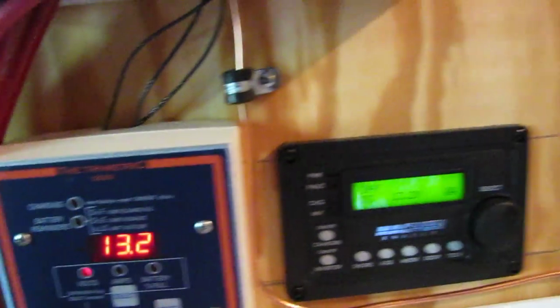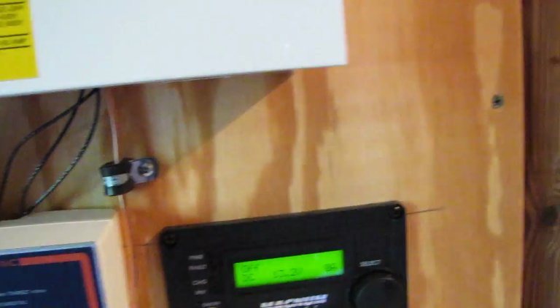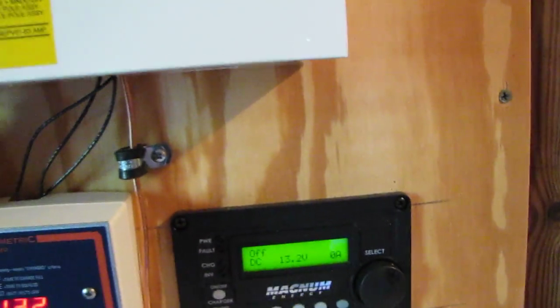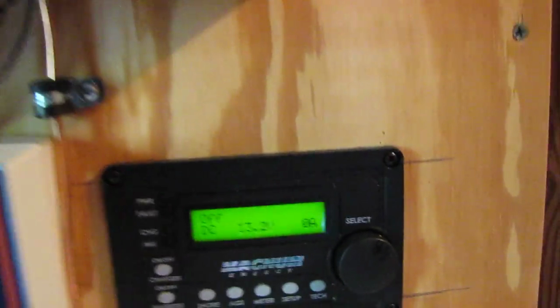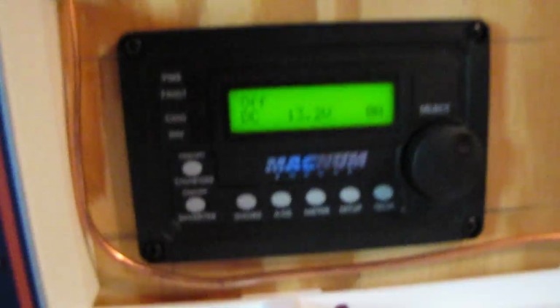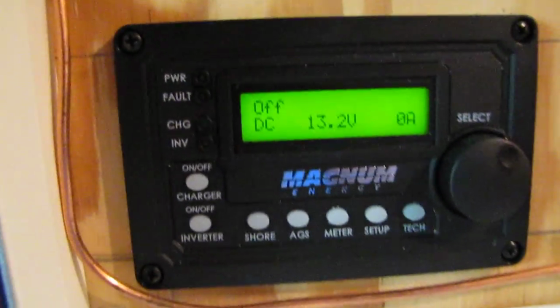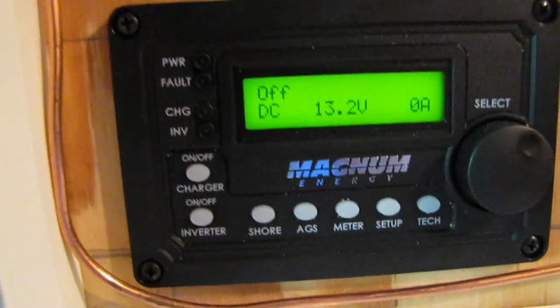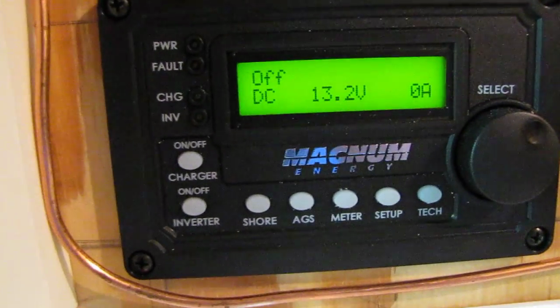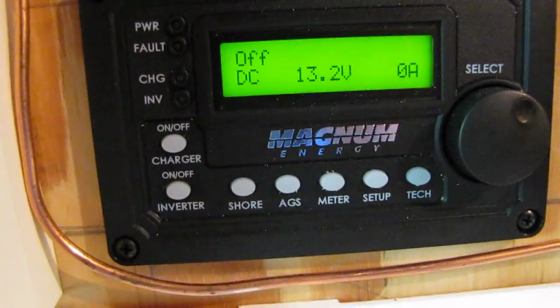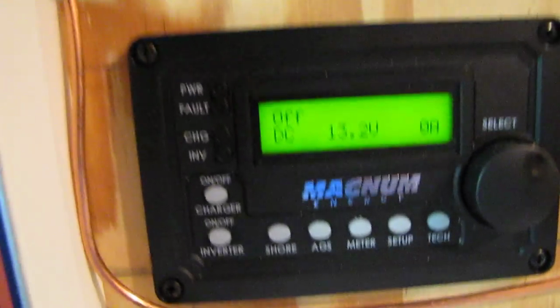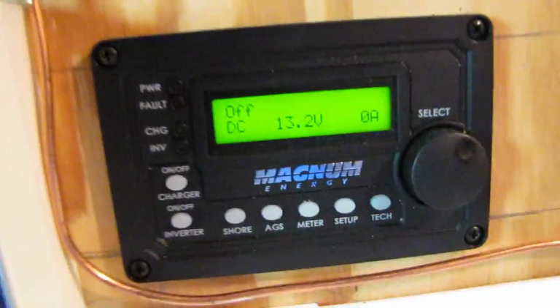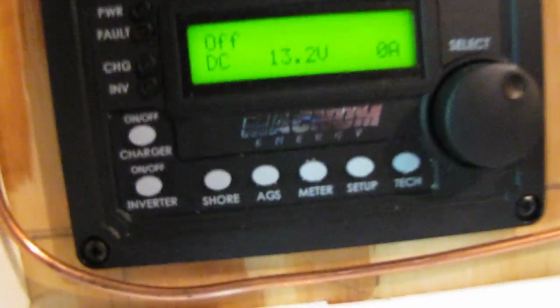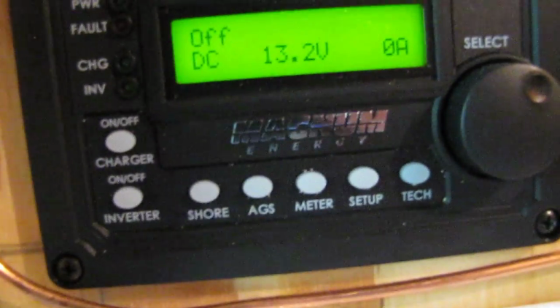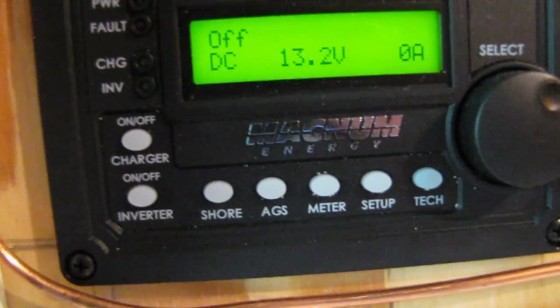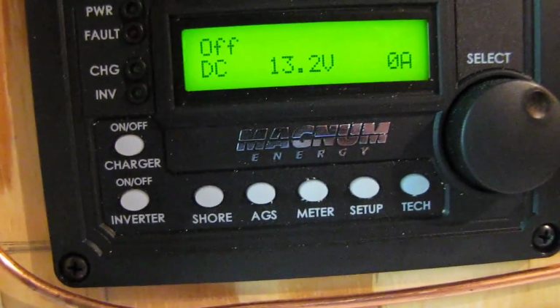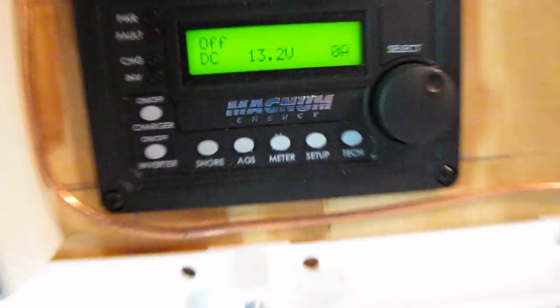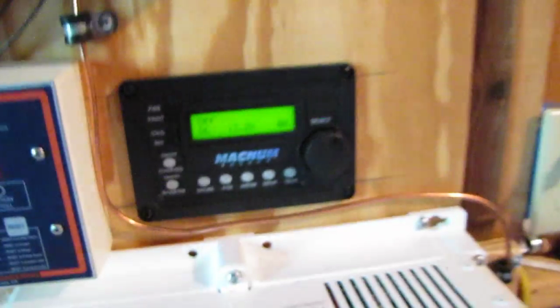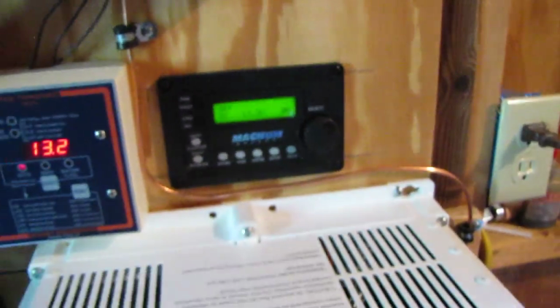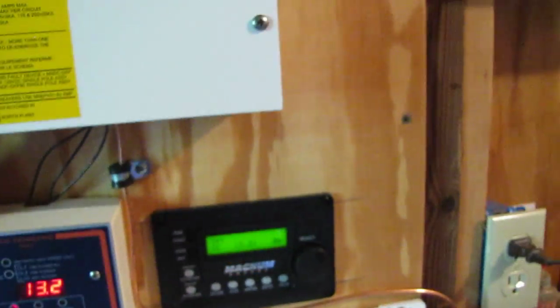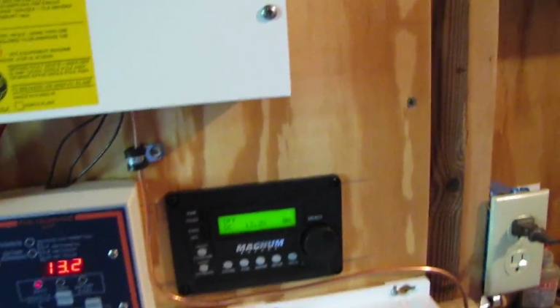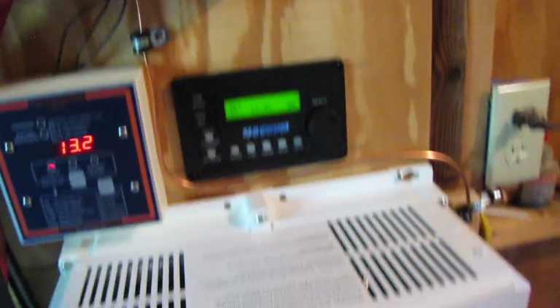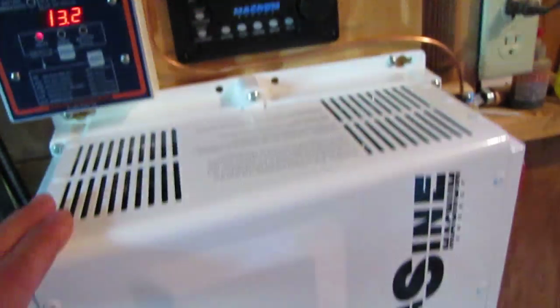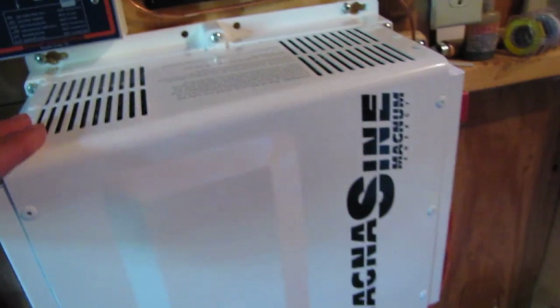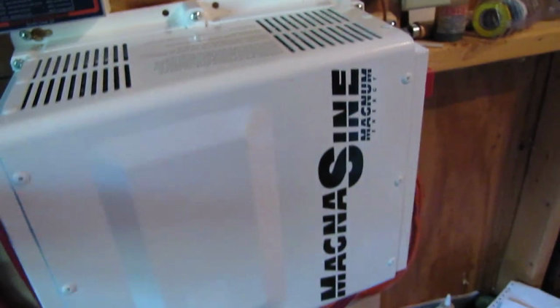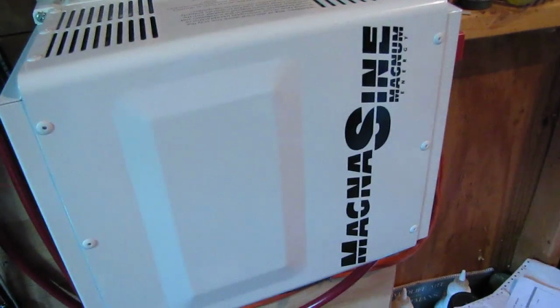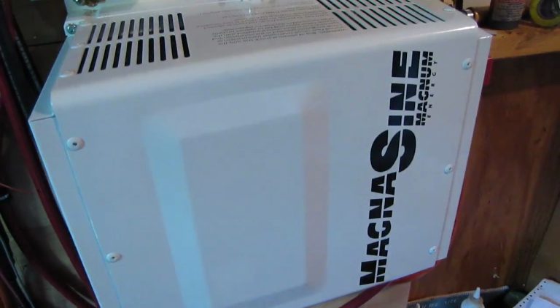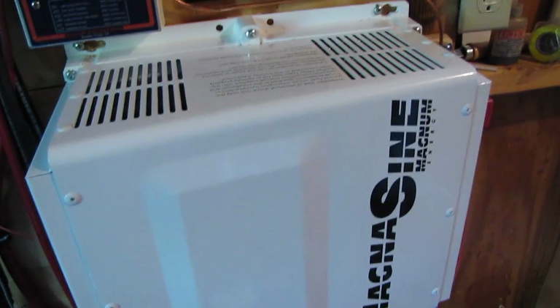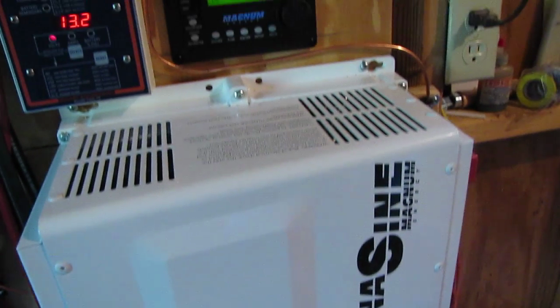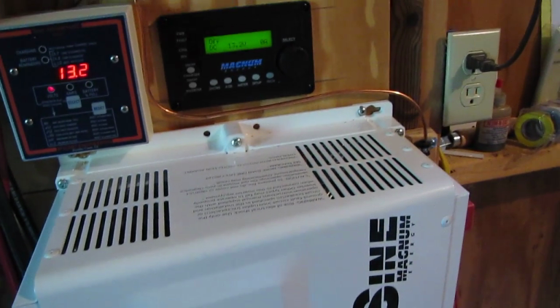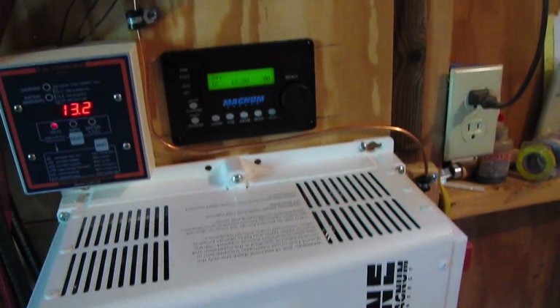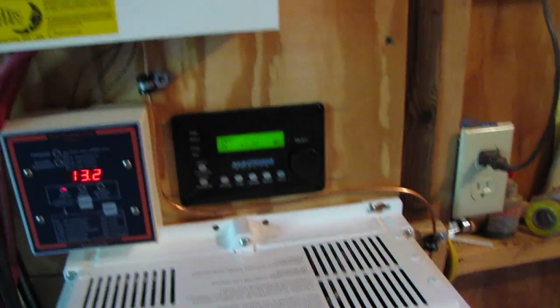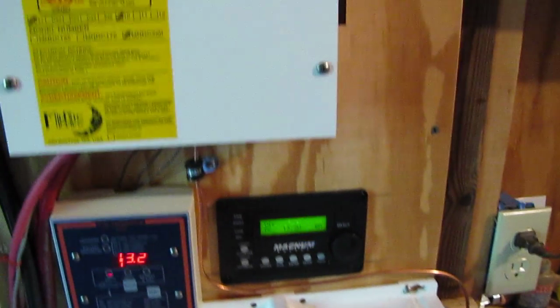And here's my inverter — it's off right now. Here's my Magnum sine, 2,000-watt inverter, pure sine wave.